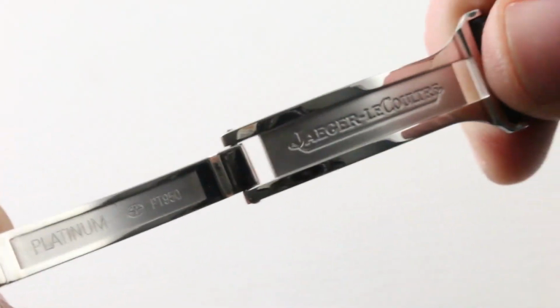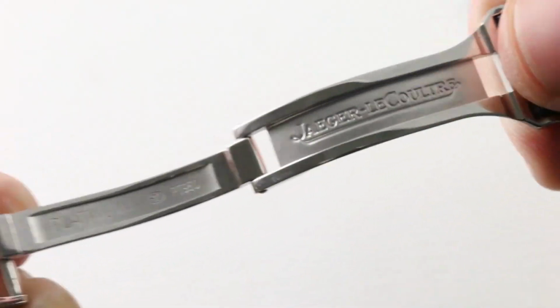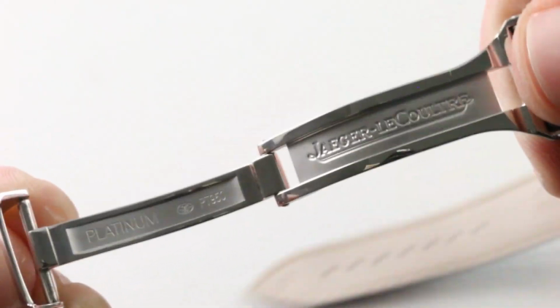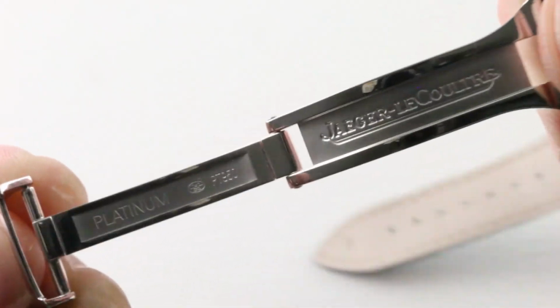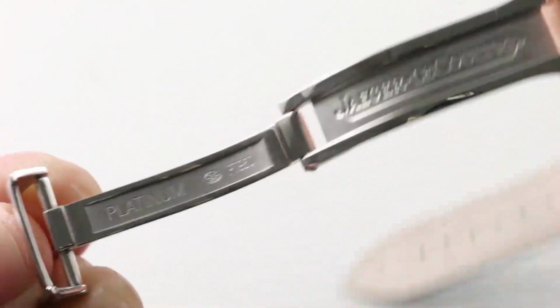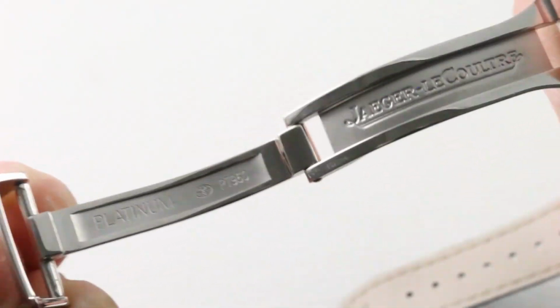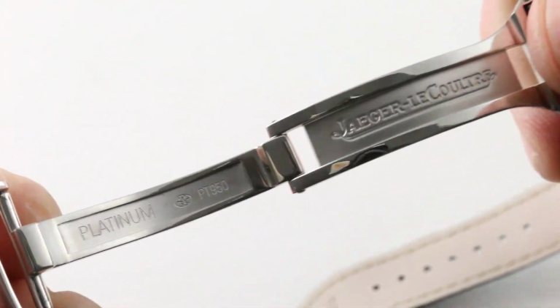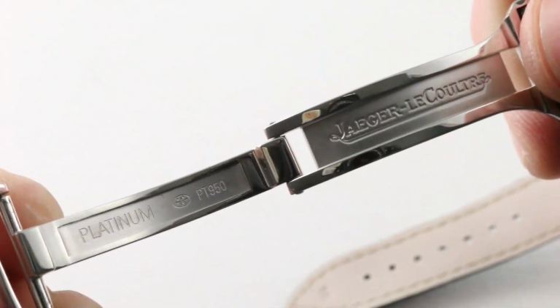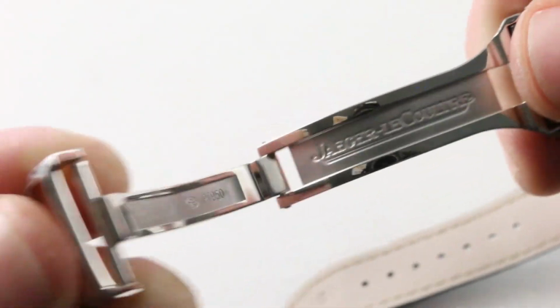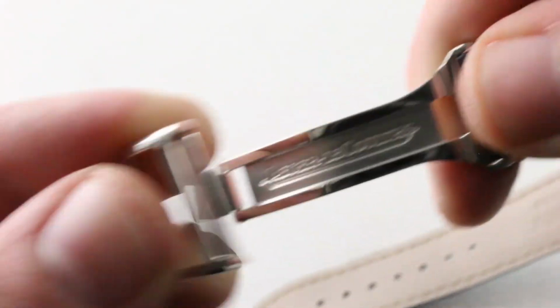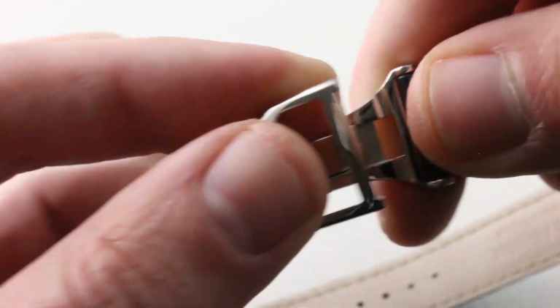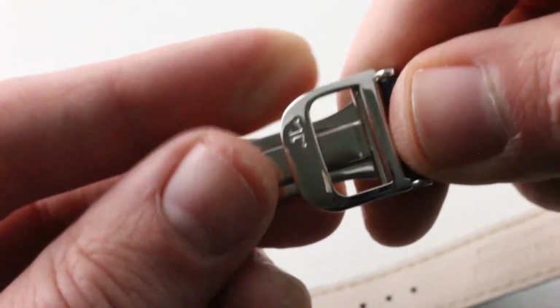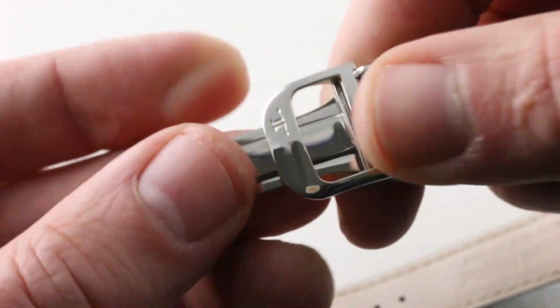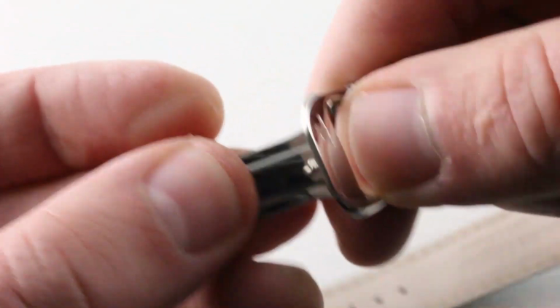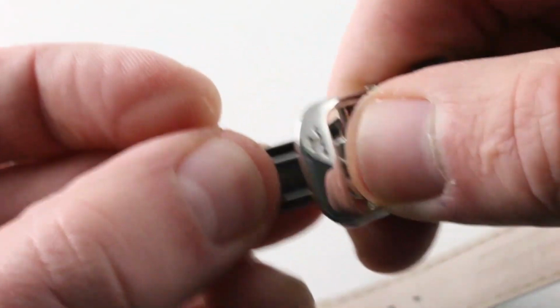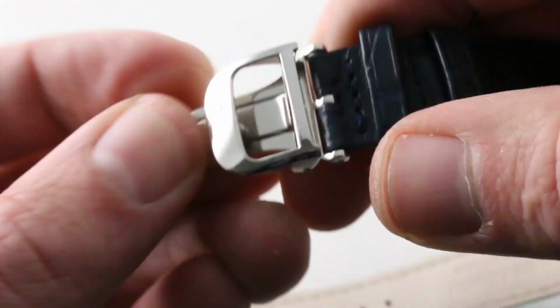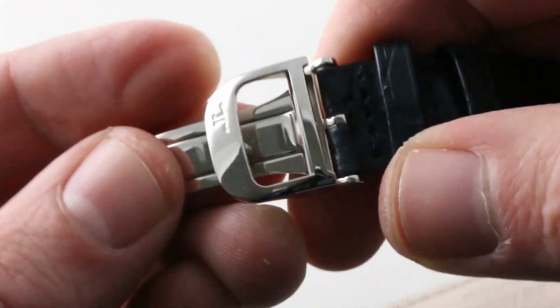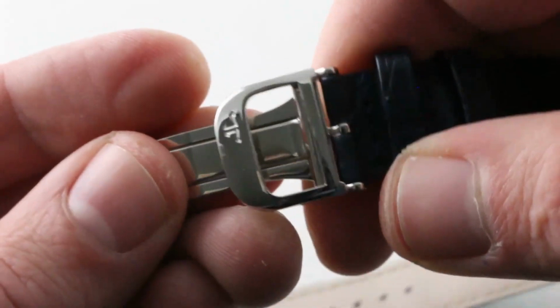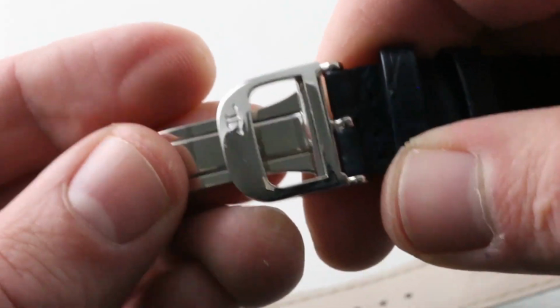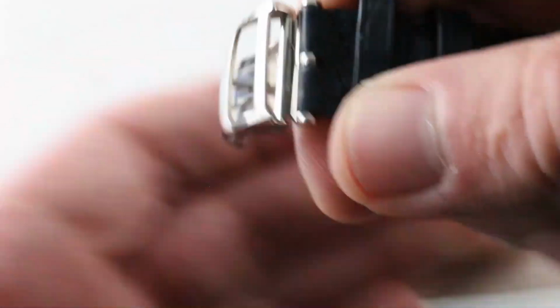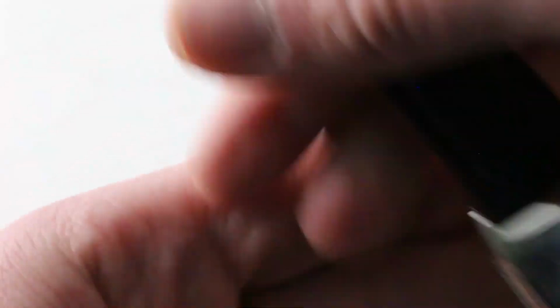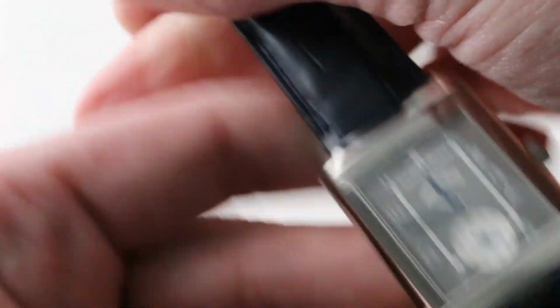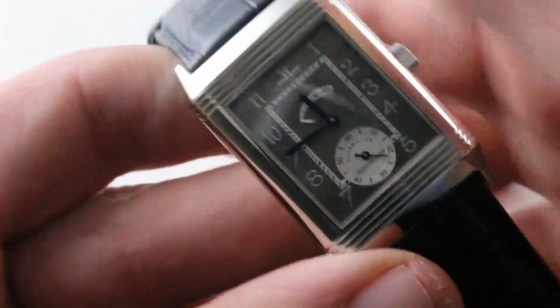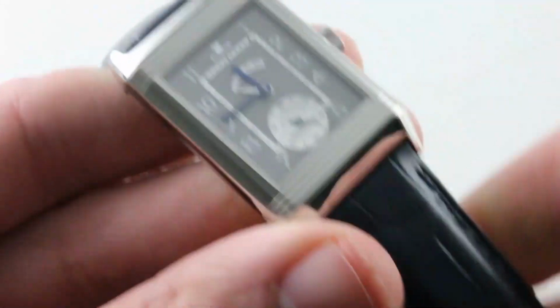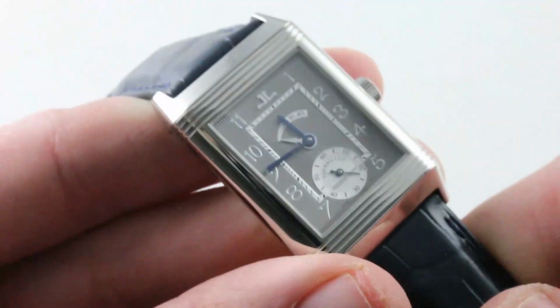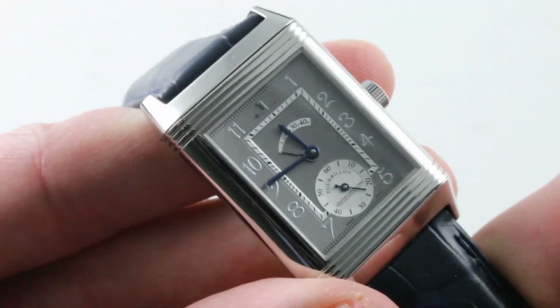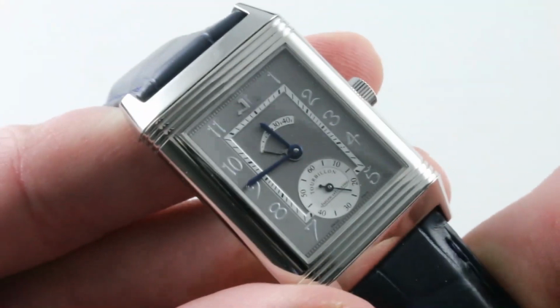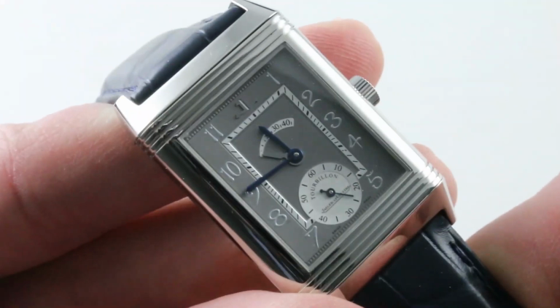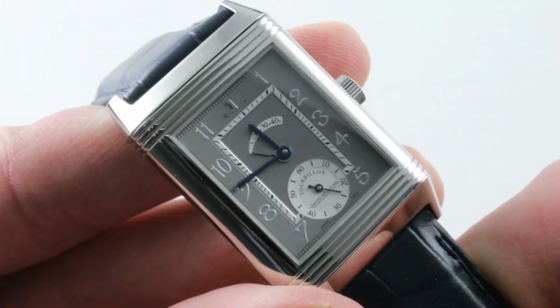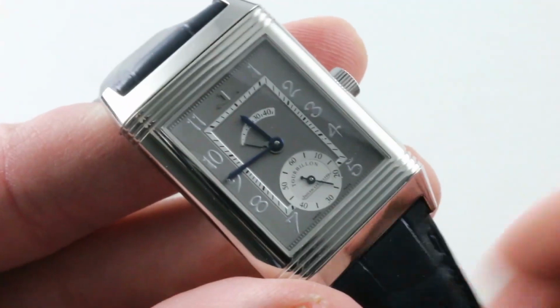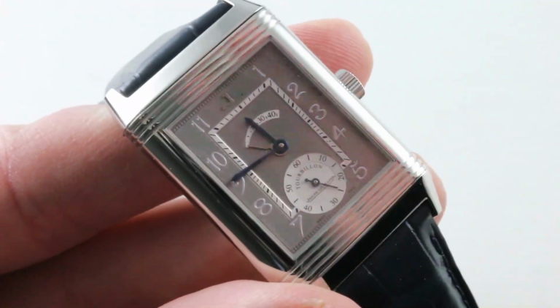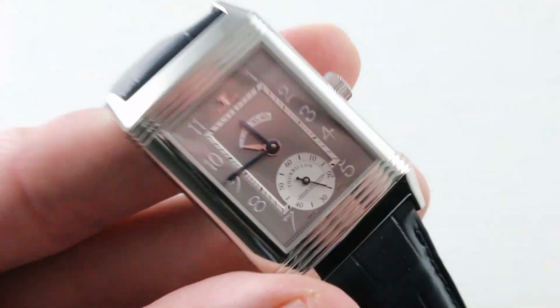You can see it's beautifully finished — frosted on the inside and polished on the outside. It adds serious heft to the watch, as well as insurance against droppage while donning or removing.